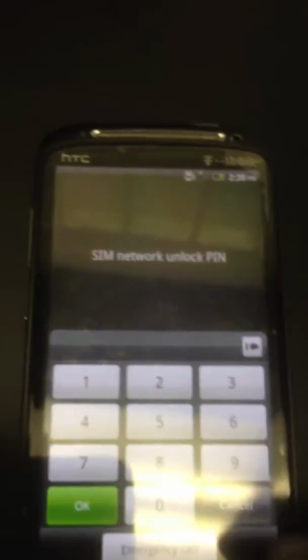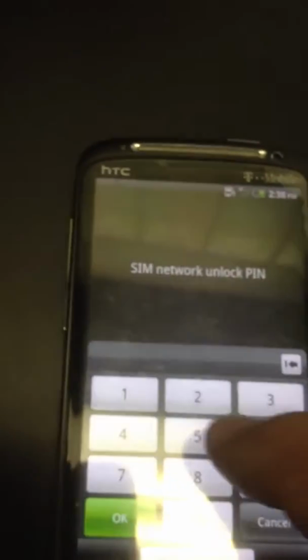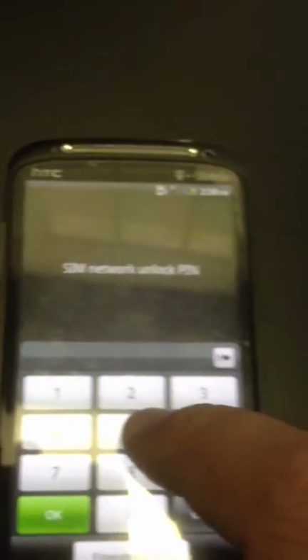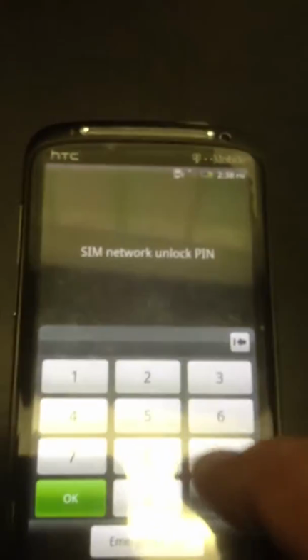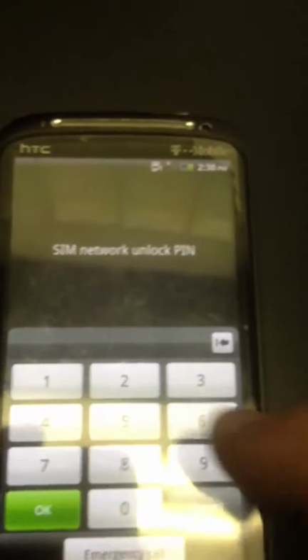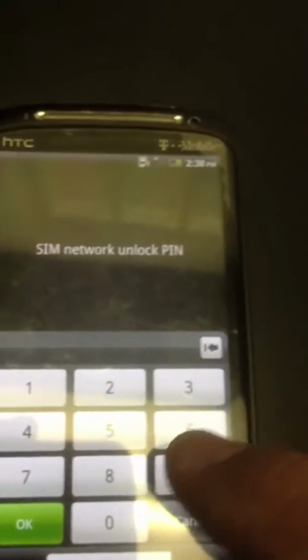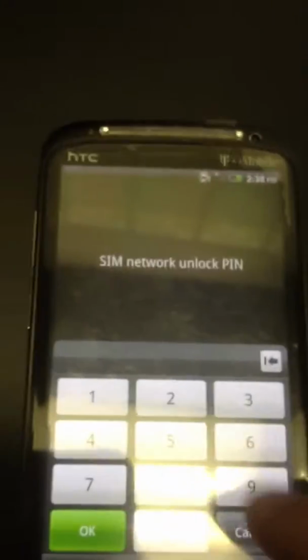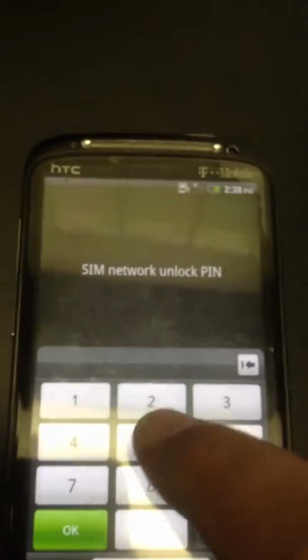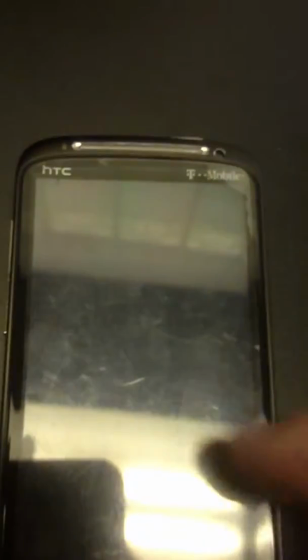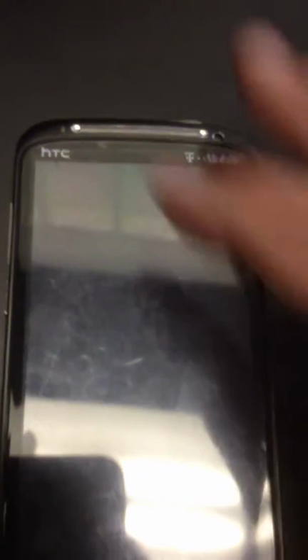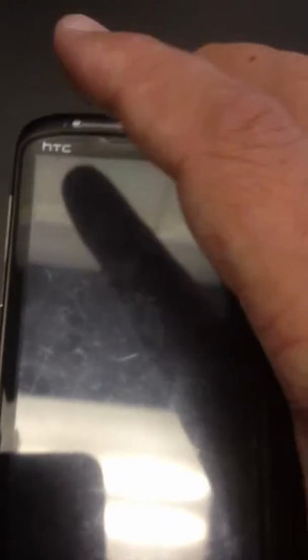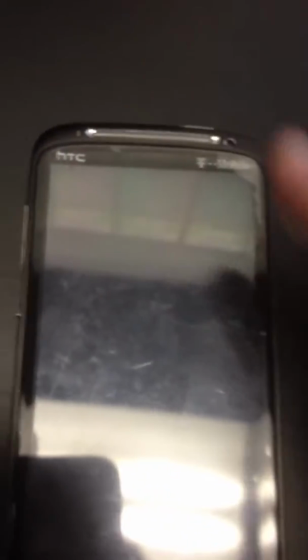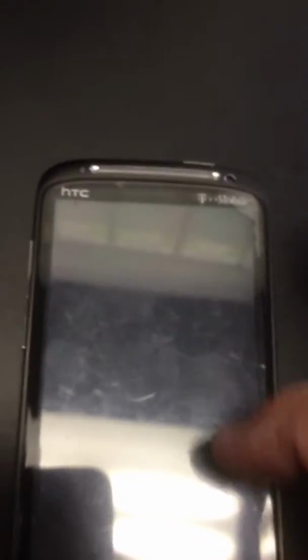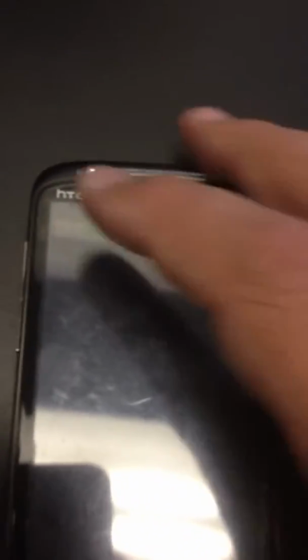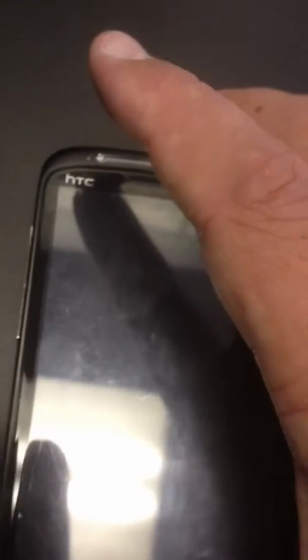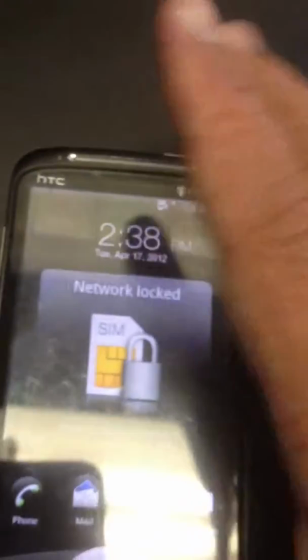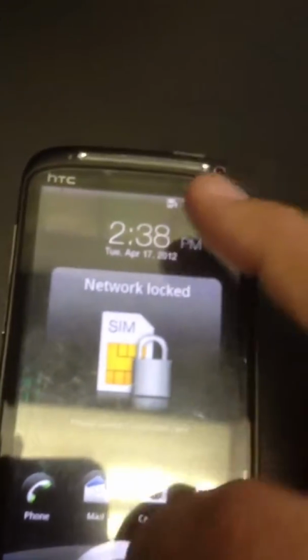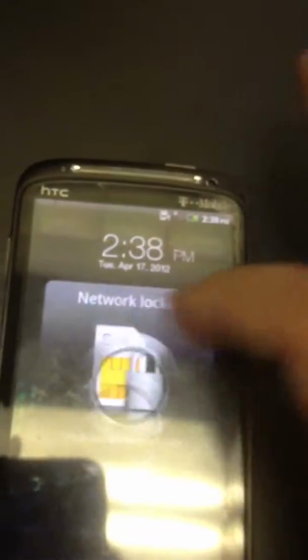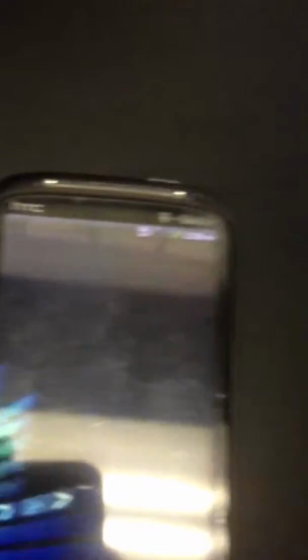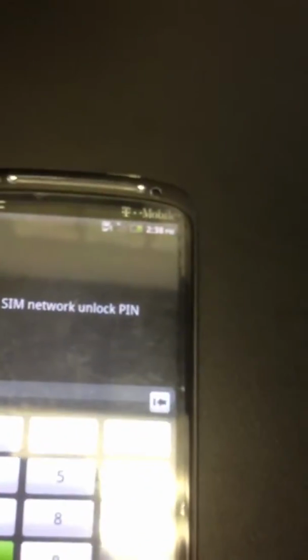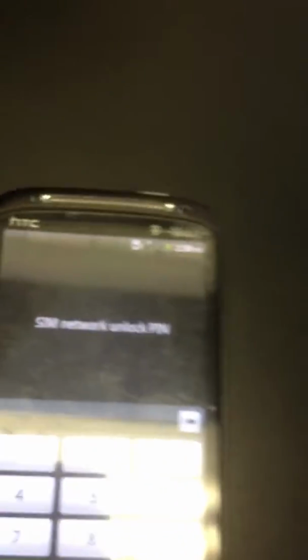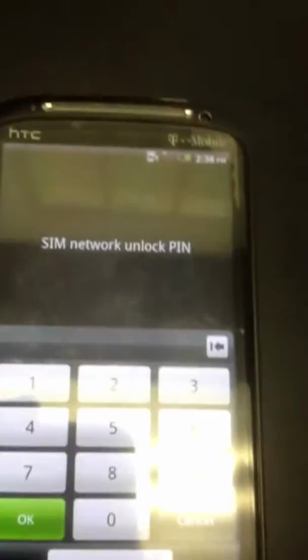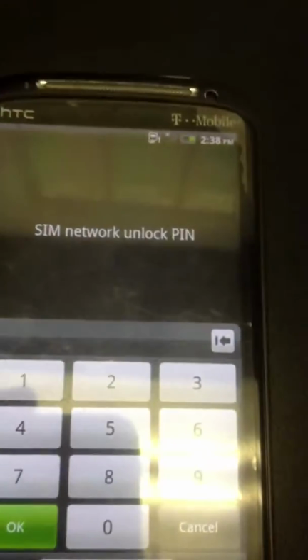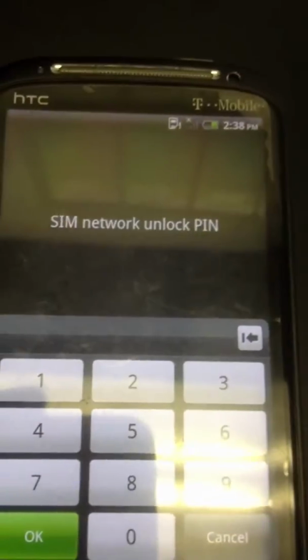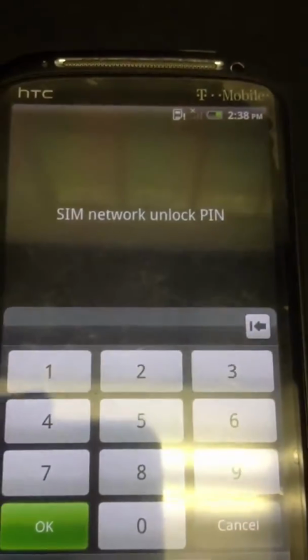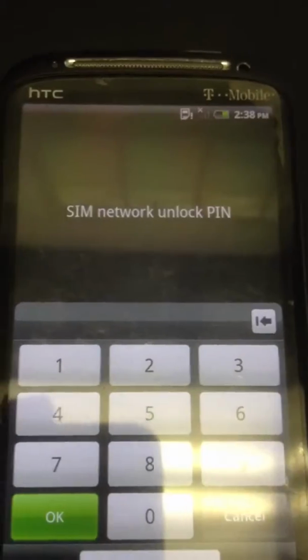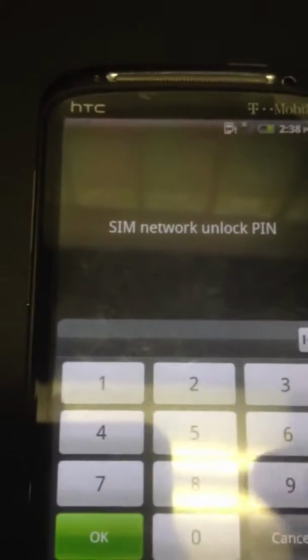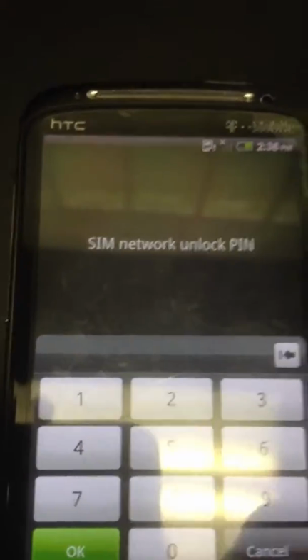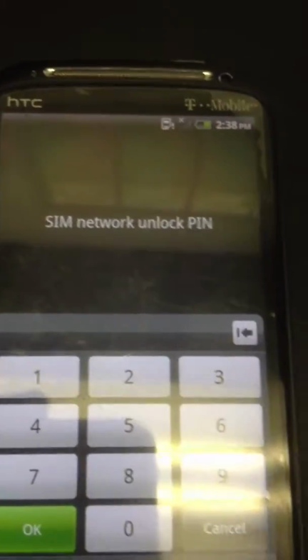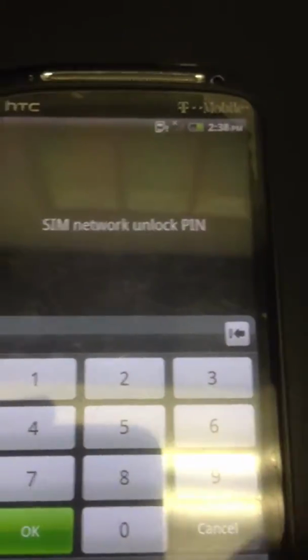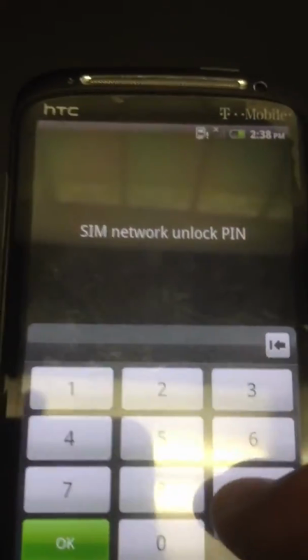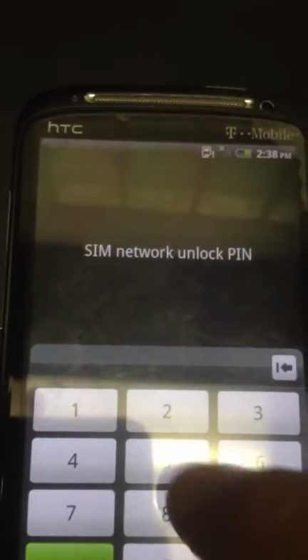When that pulls up, you'll get the code that we can provide you. You can just order it from ActionLinkWireless.com or just give us a call at 801-968-5465 and we can get you this pin number.